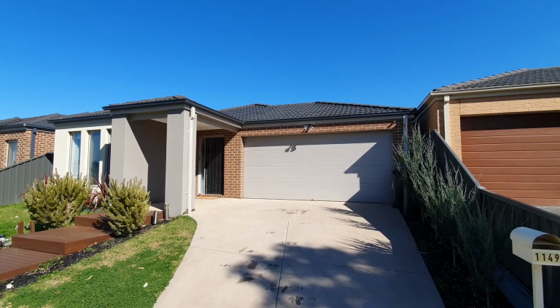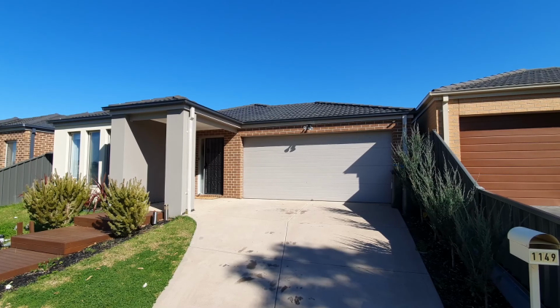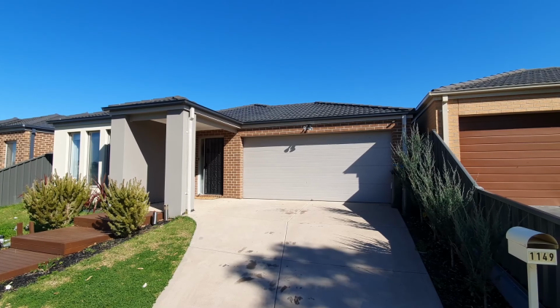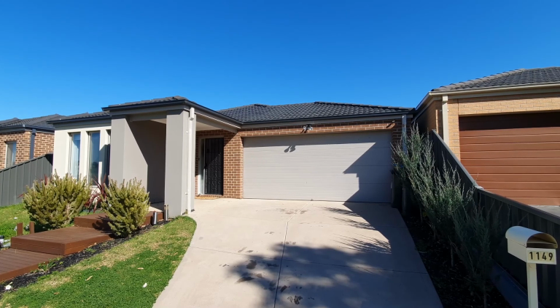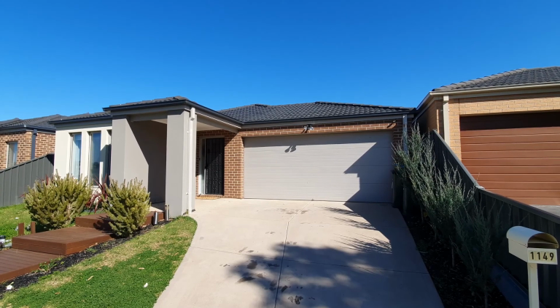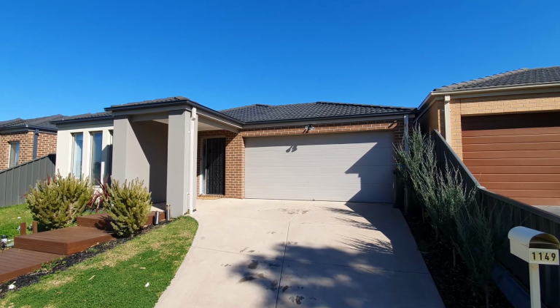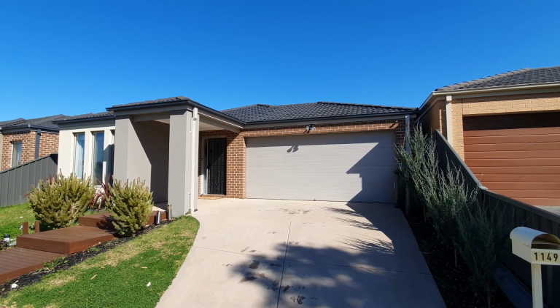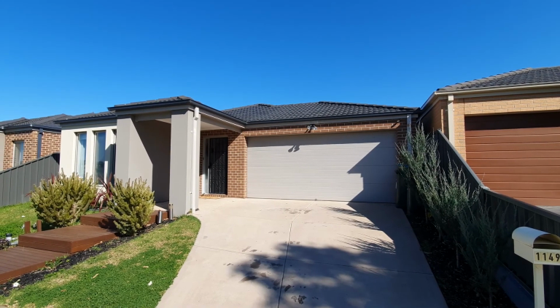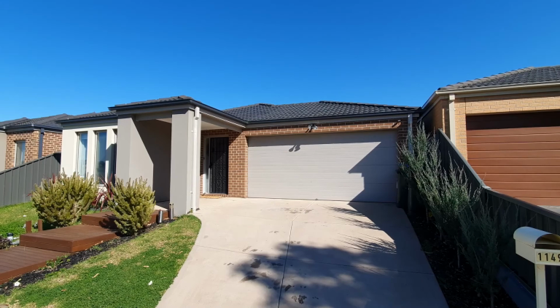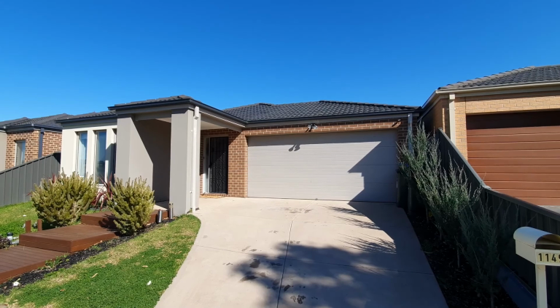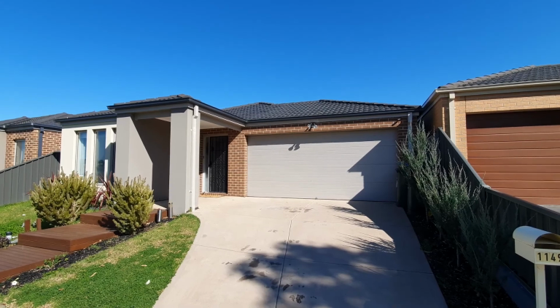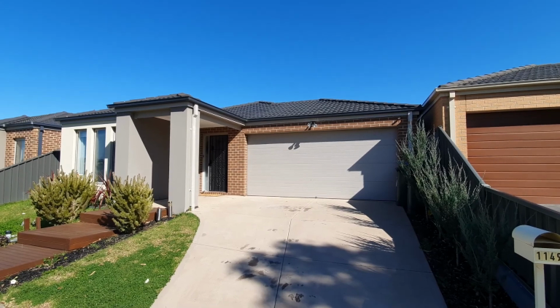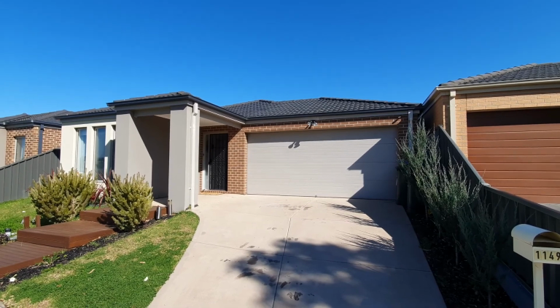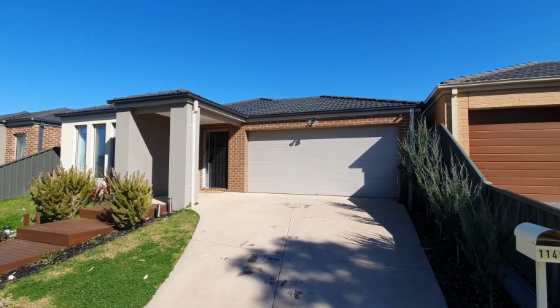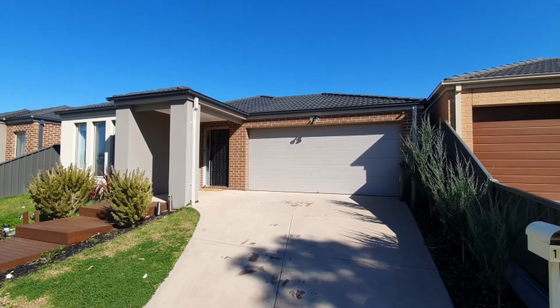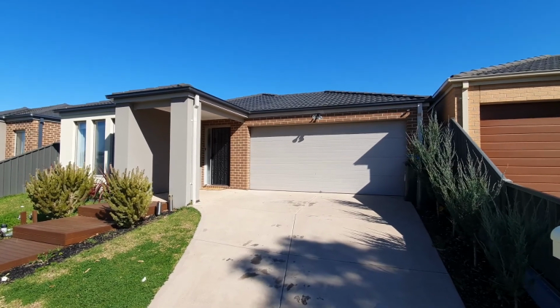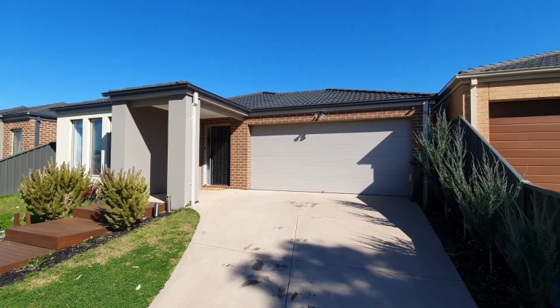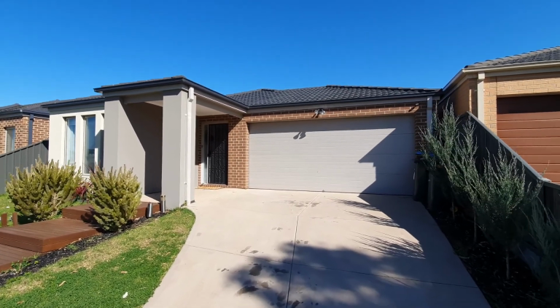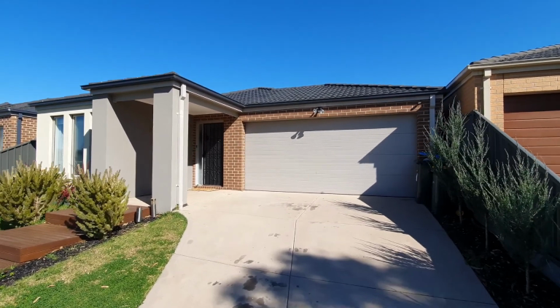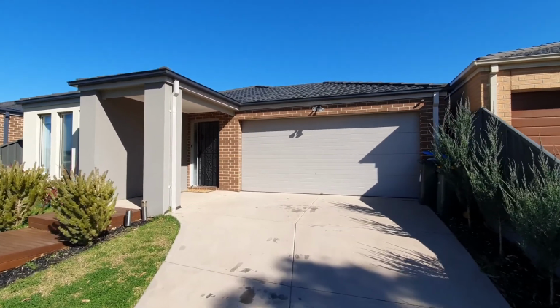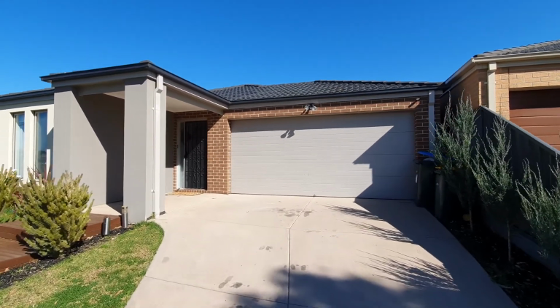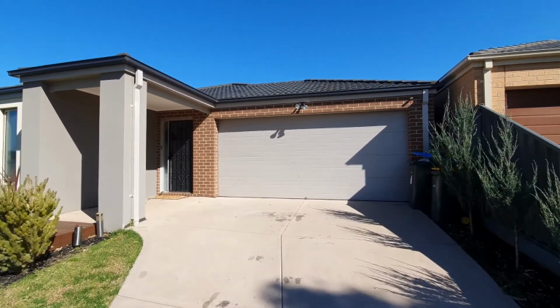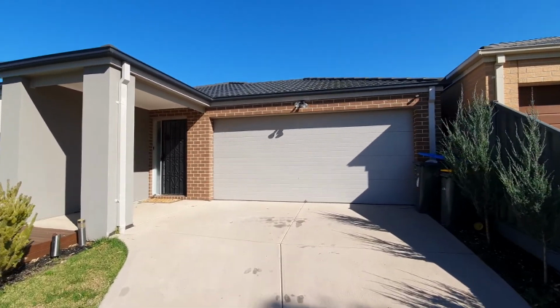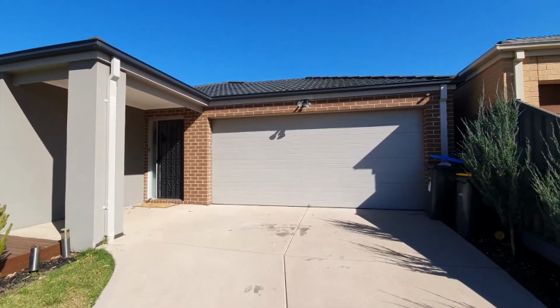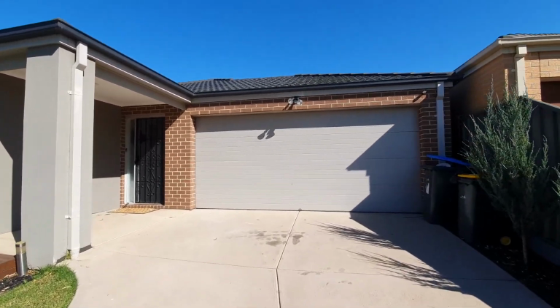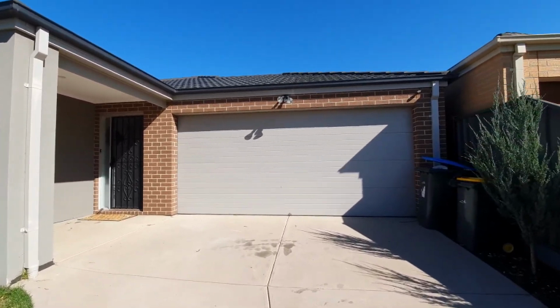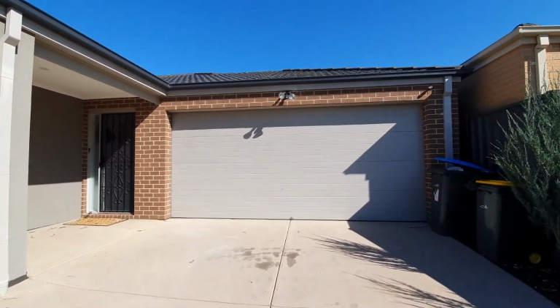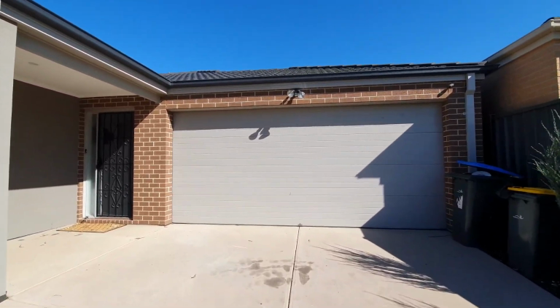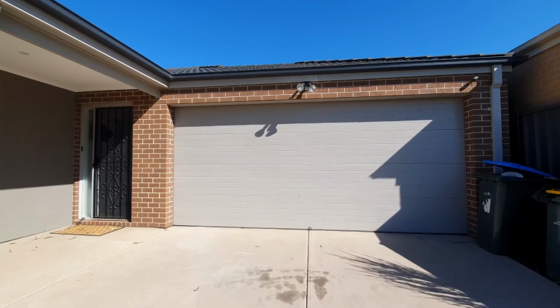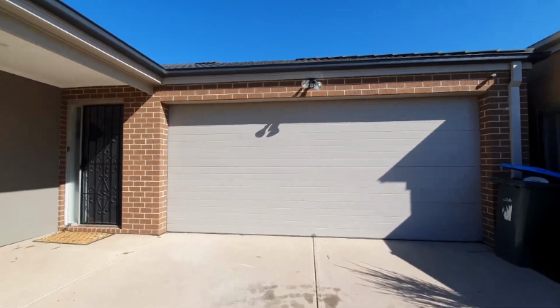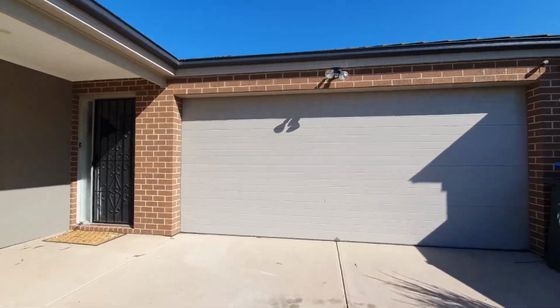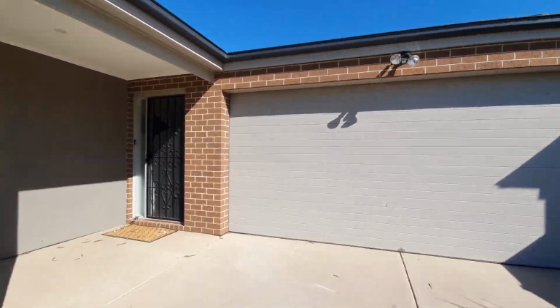We're here today at 1149 Eysen Road in Wyndonvale. As you can see, double lock-up remote garage.